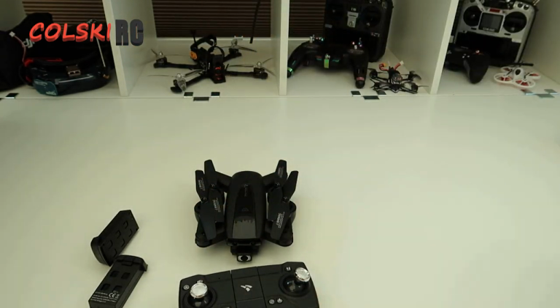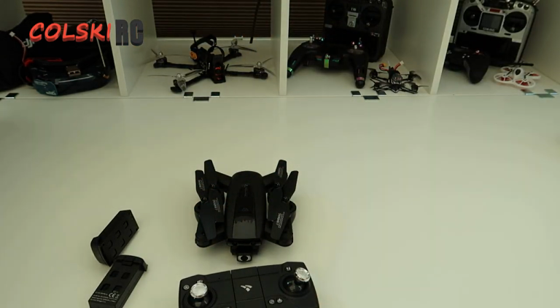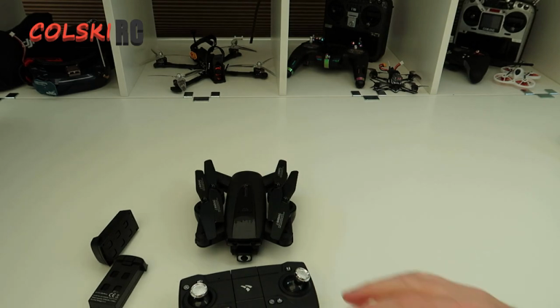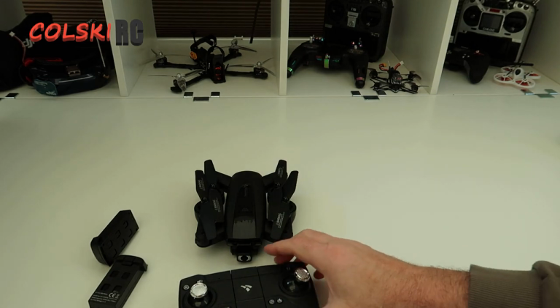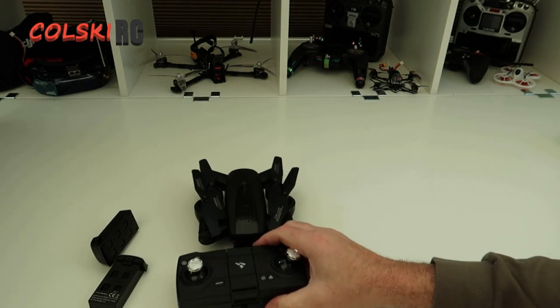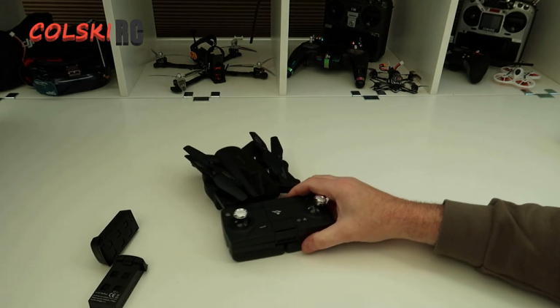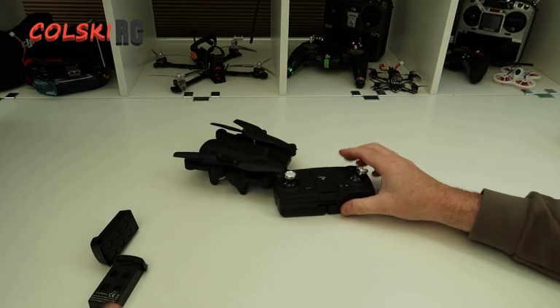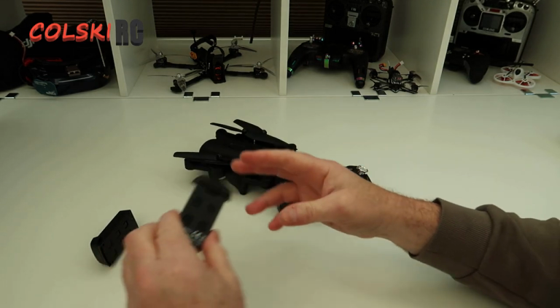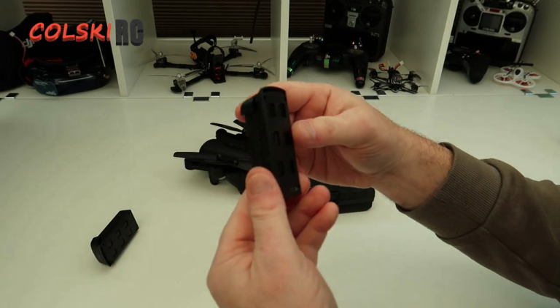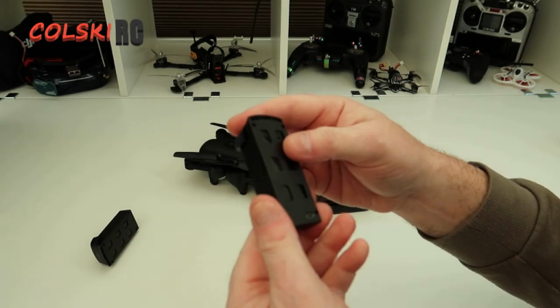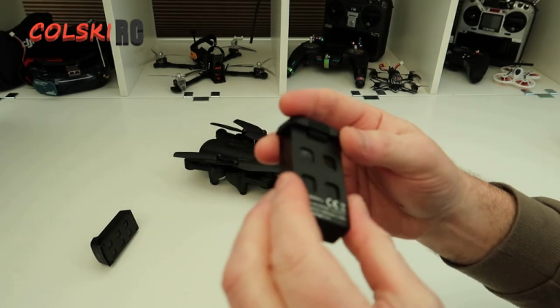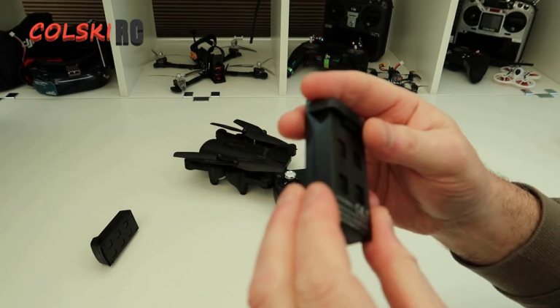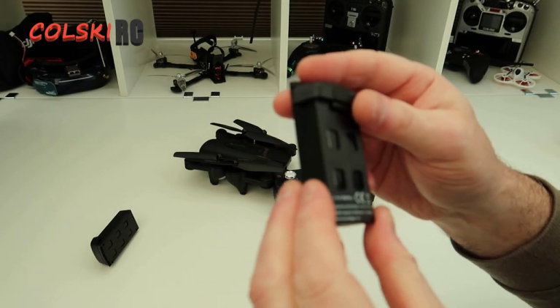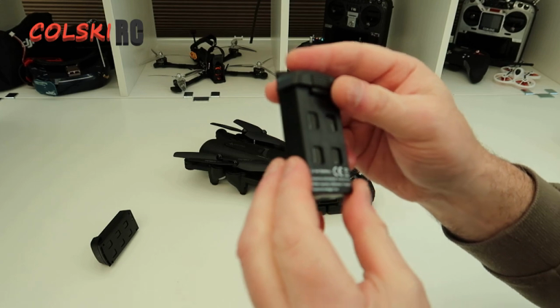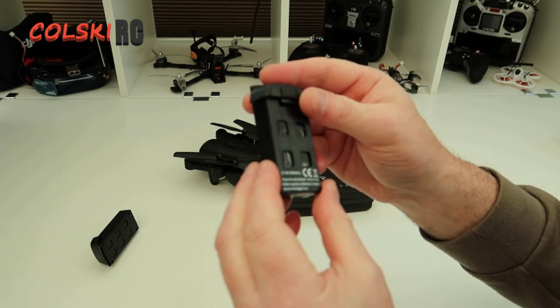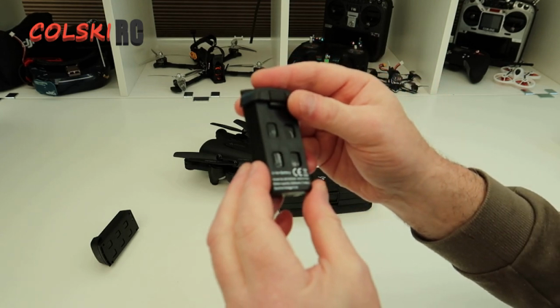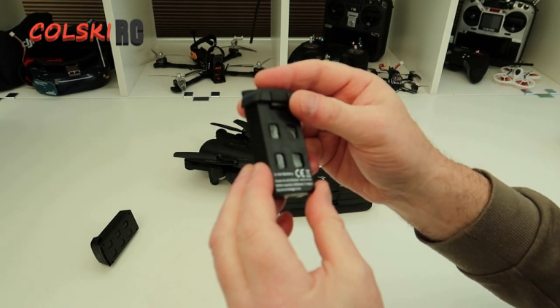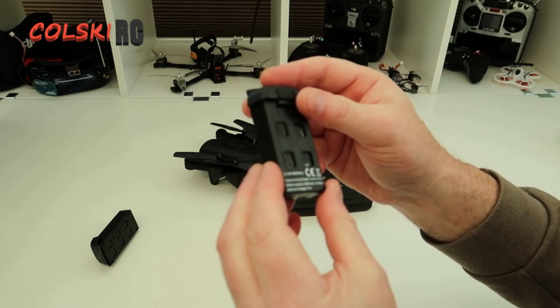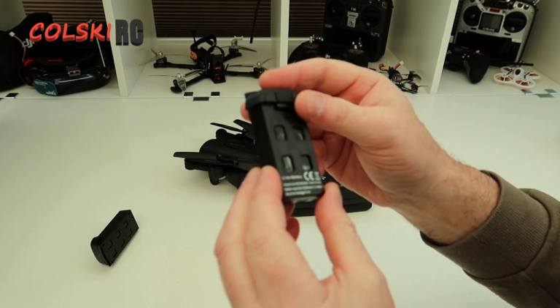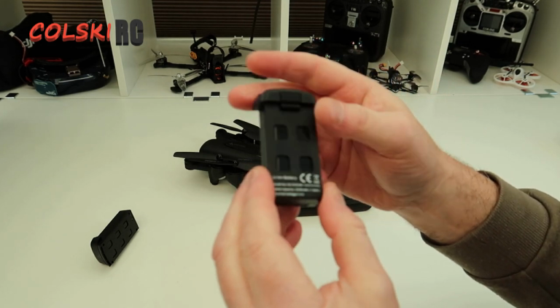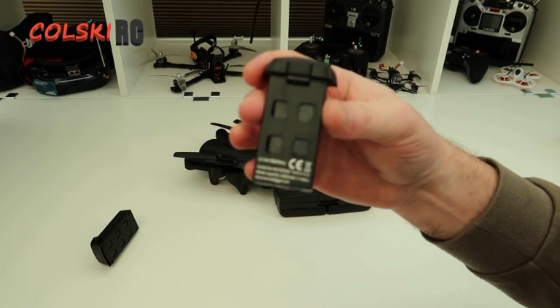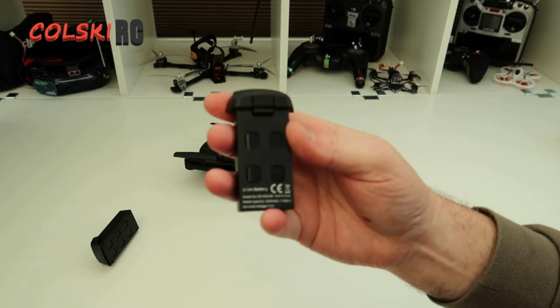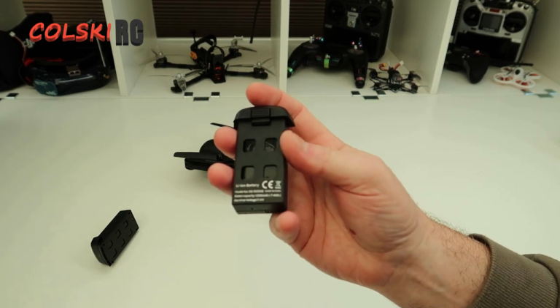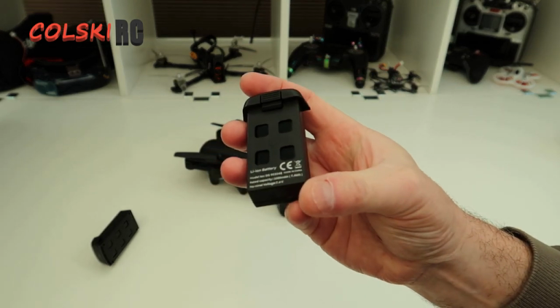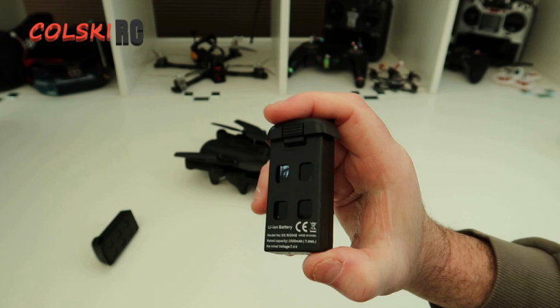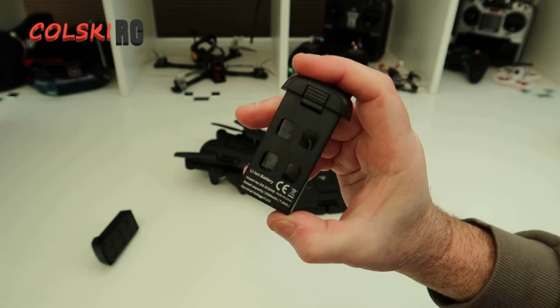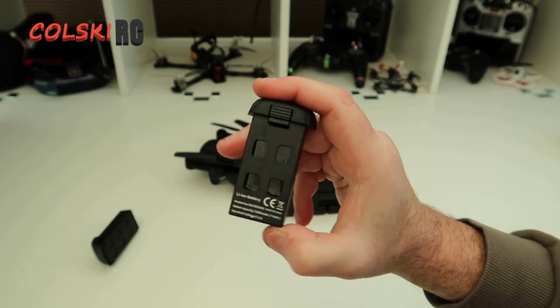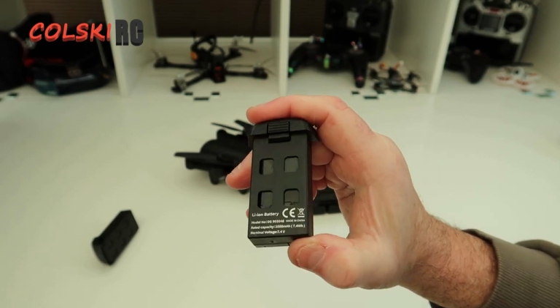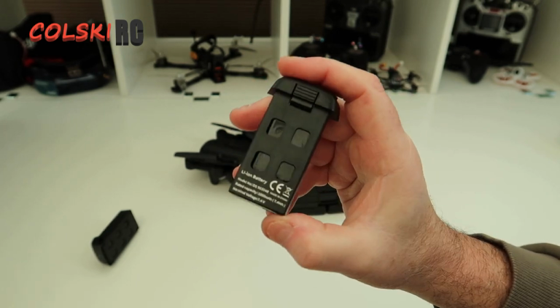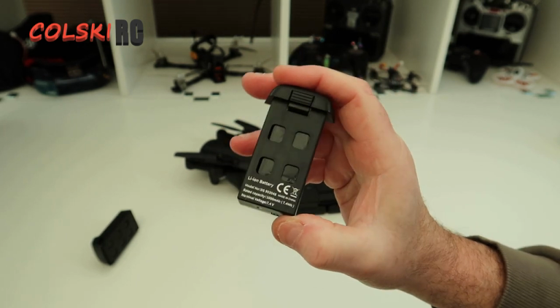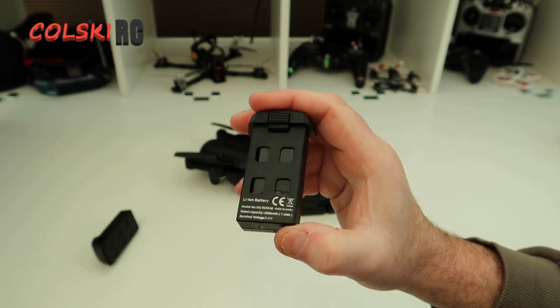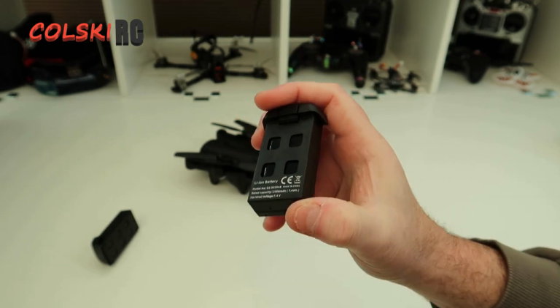Let's start off with the batteries. You get two of these - they are 7.4 volt 1000 milliamp hour batteries, and I got about 12 to 12 and a half minutes of flight time.